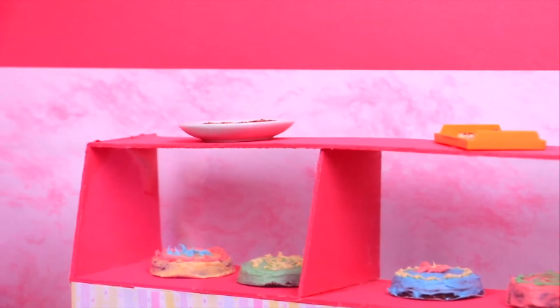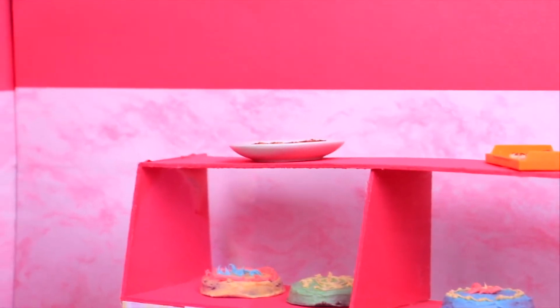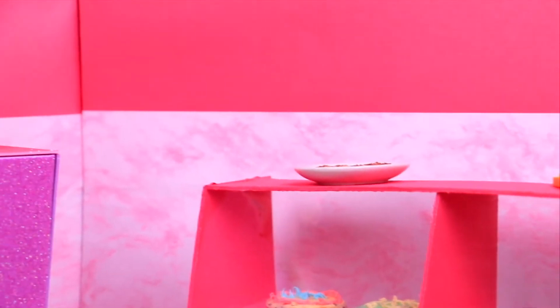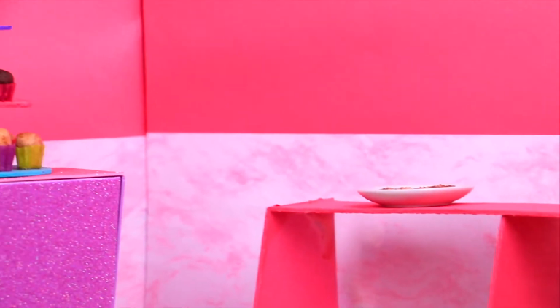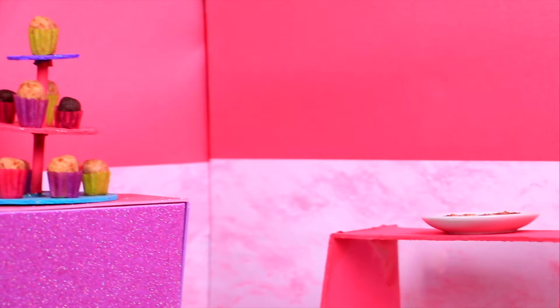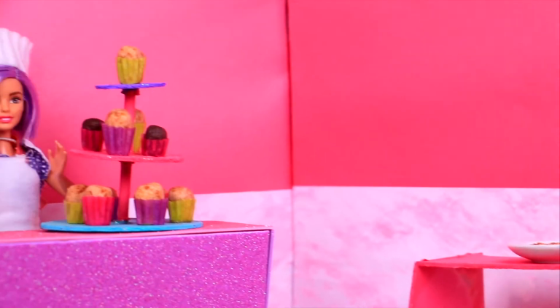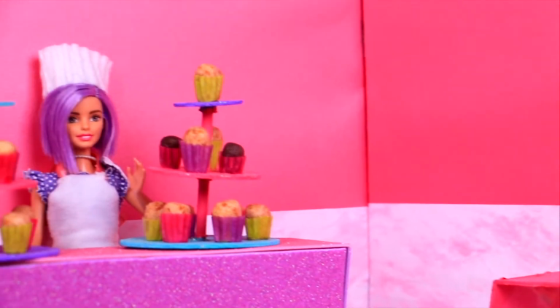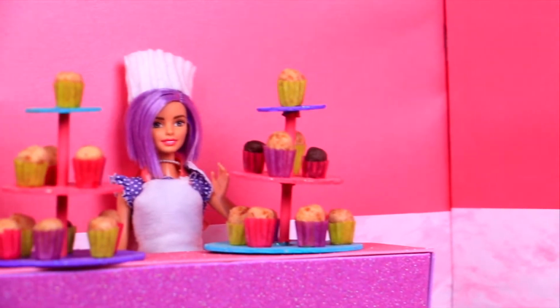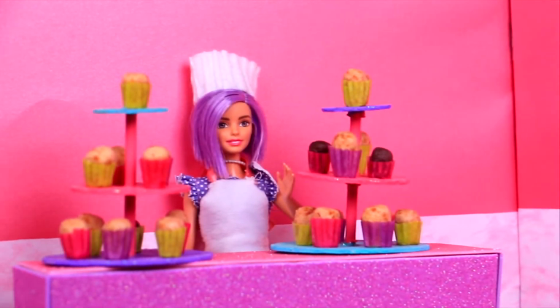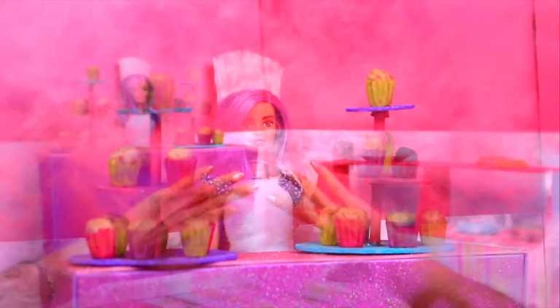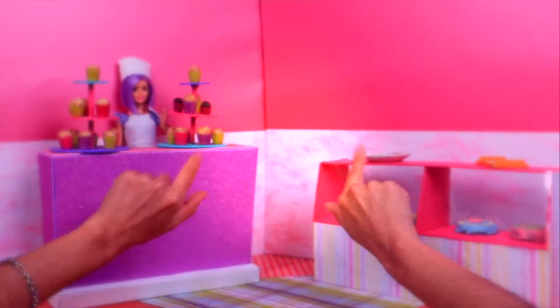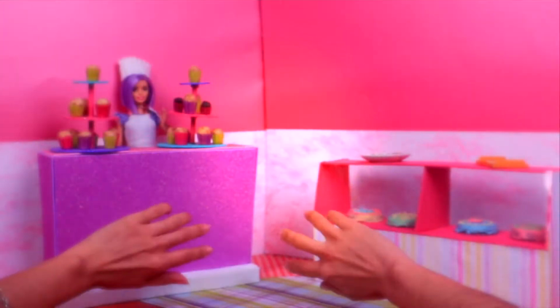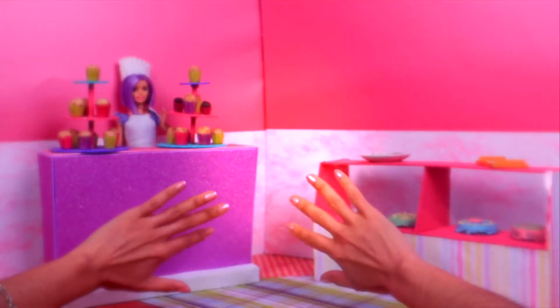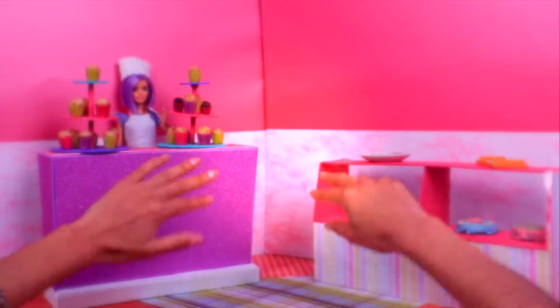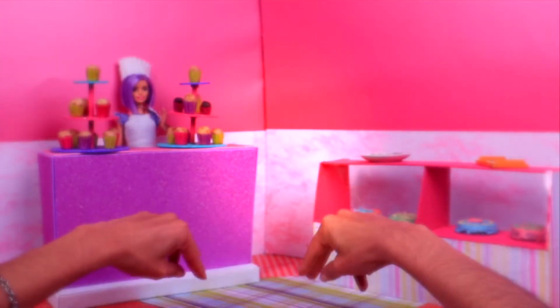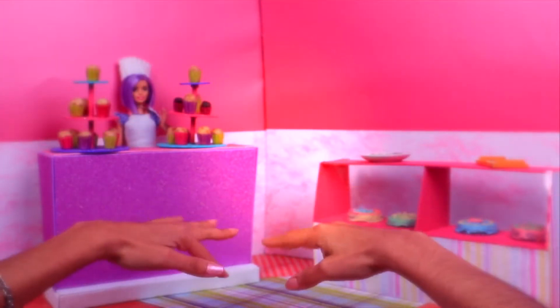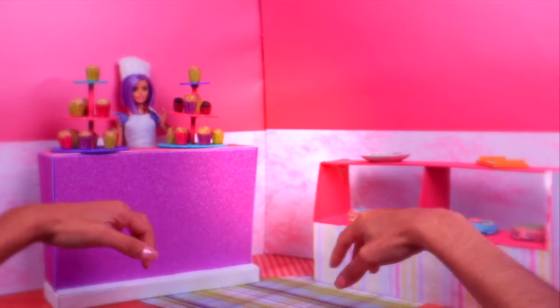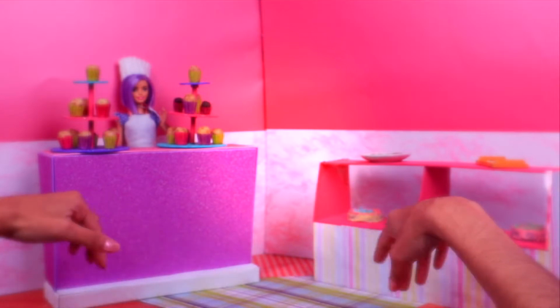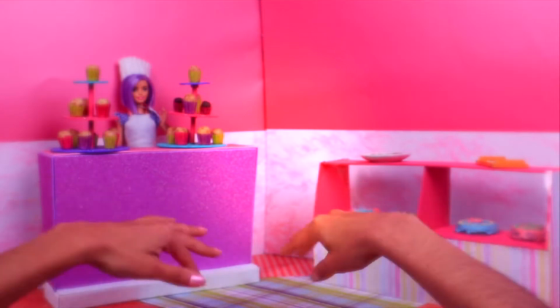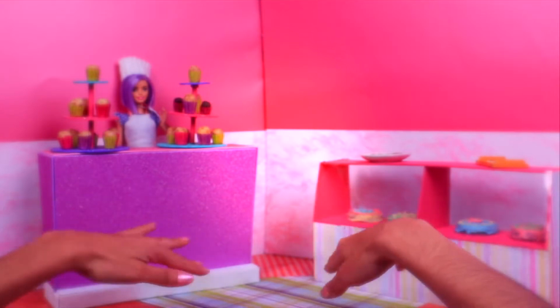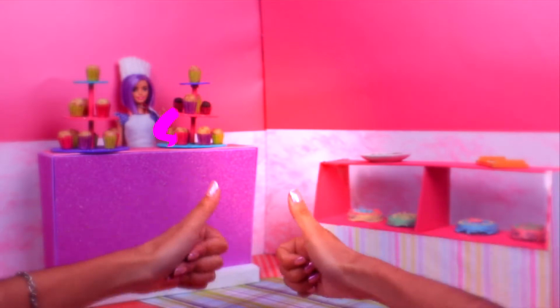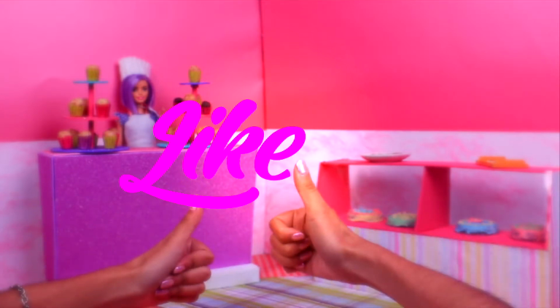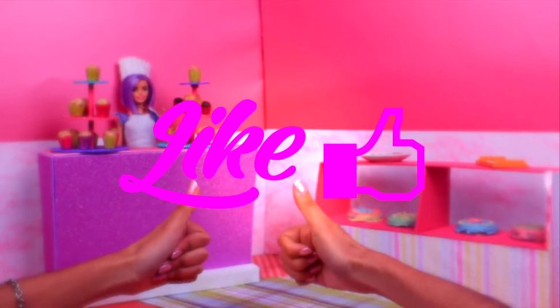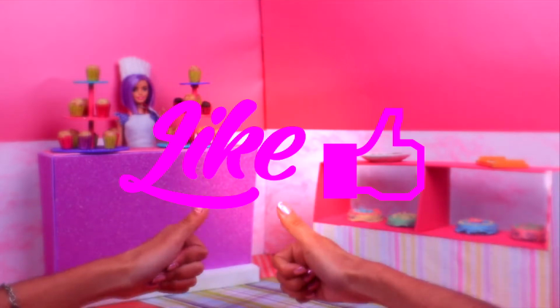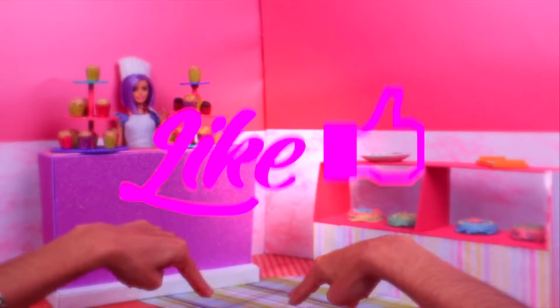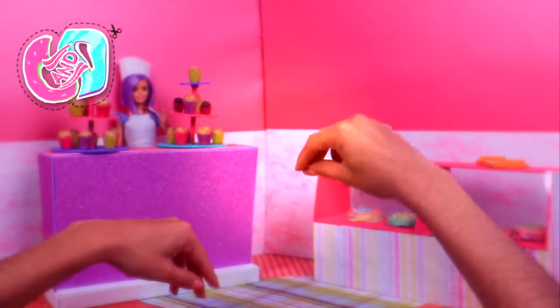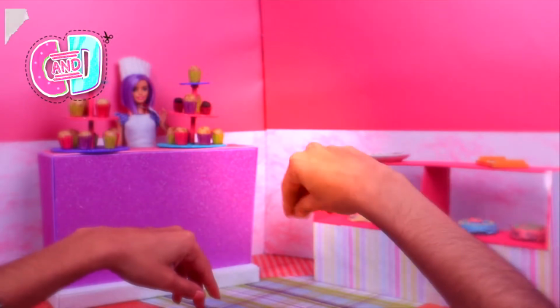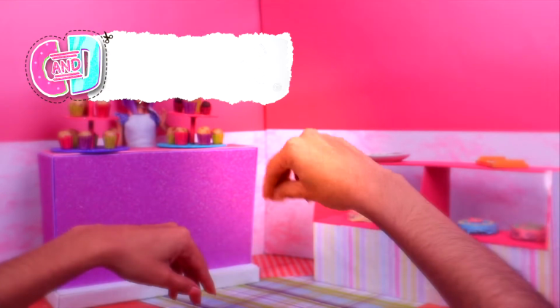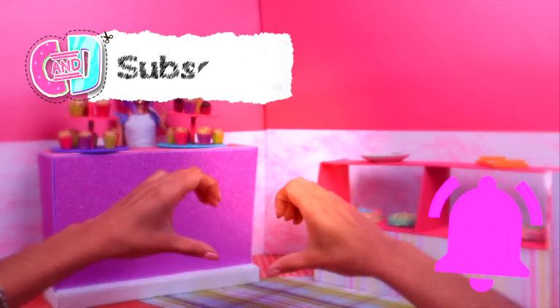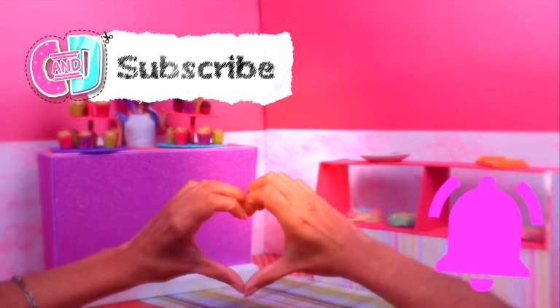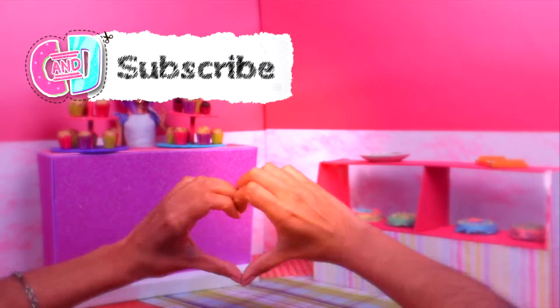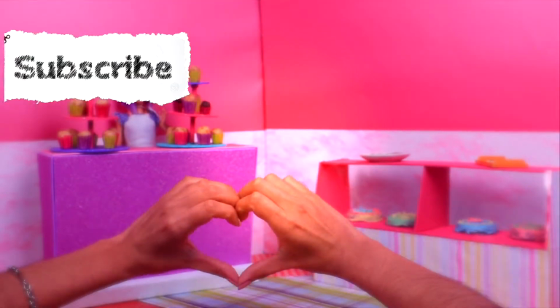I bet all of it tastes pretty good too! Well, crafts and decor friends, that was it for today. Hope you enjoyed our video — if you did, don't forget to give us a like, subscribe, and ring the bell so you won't miss any of our videos. See you next time!